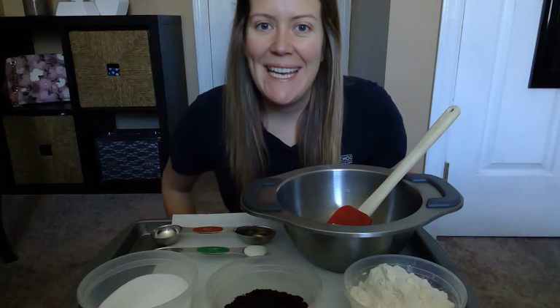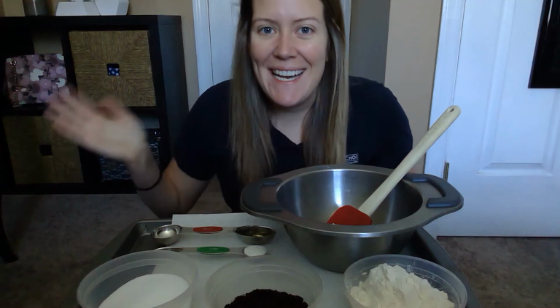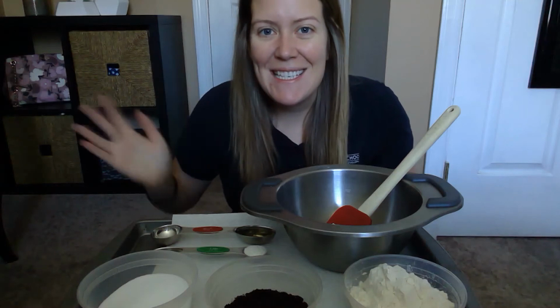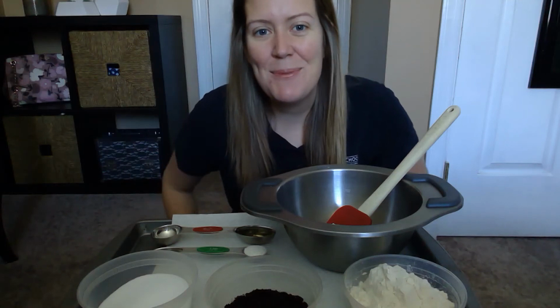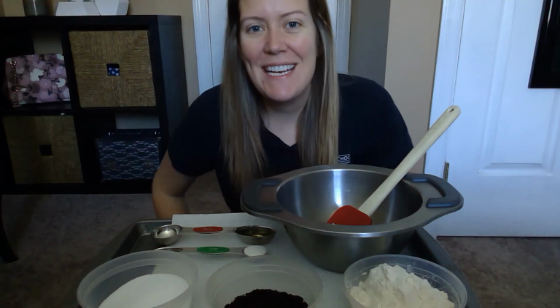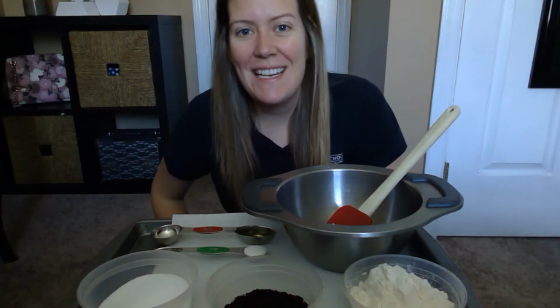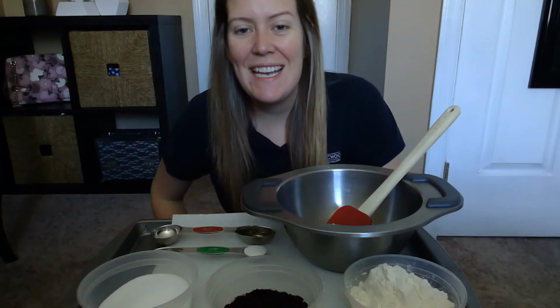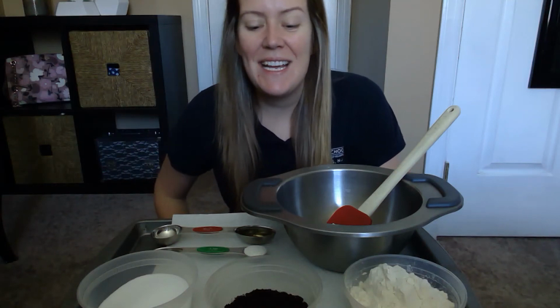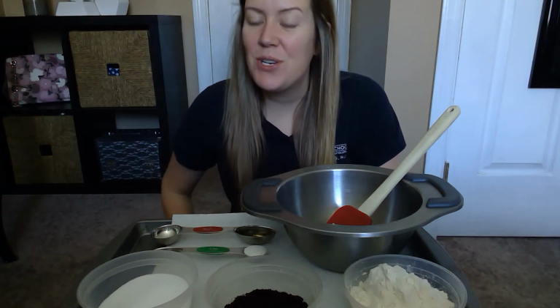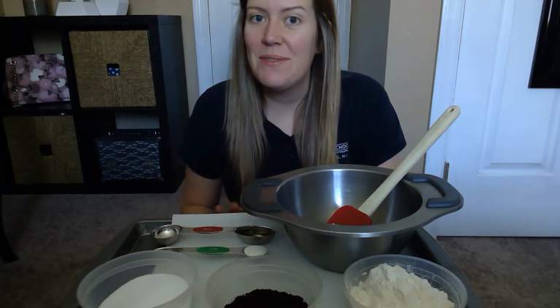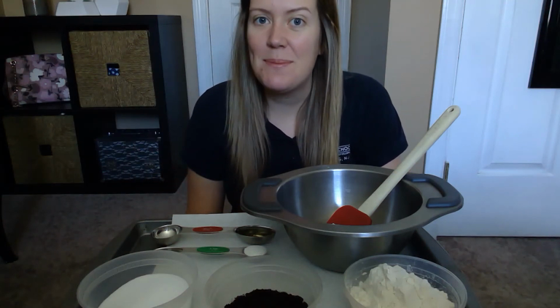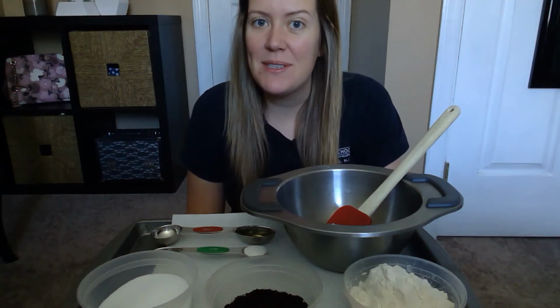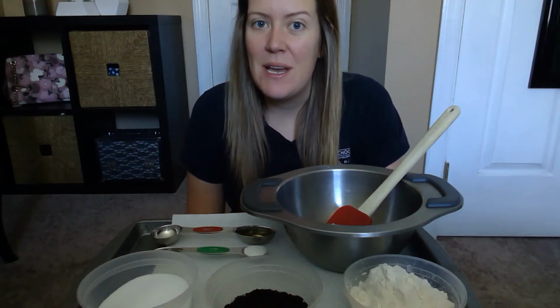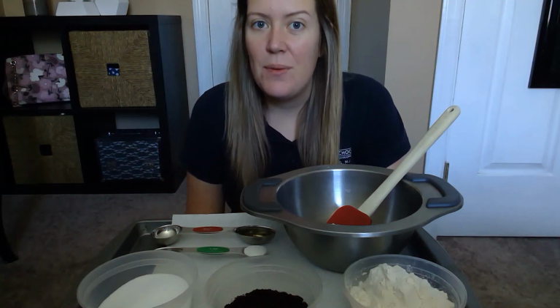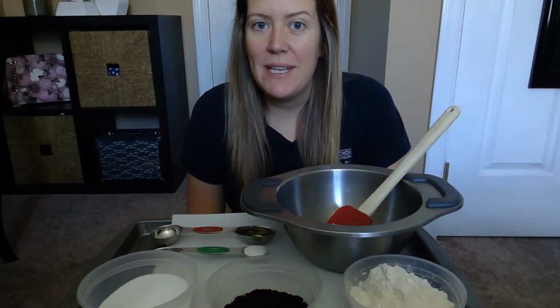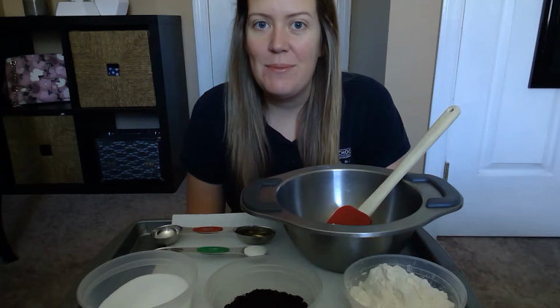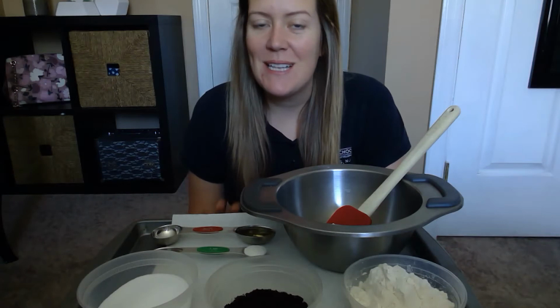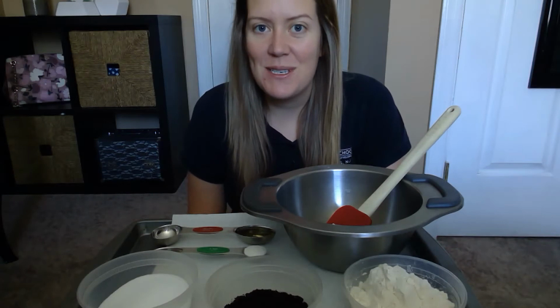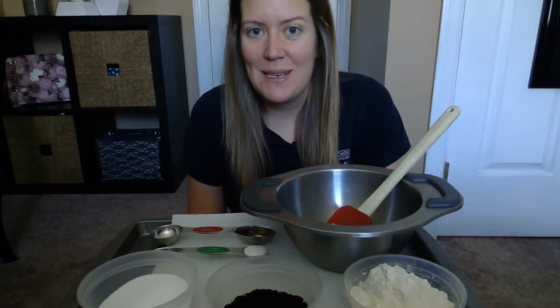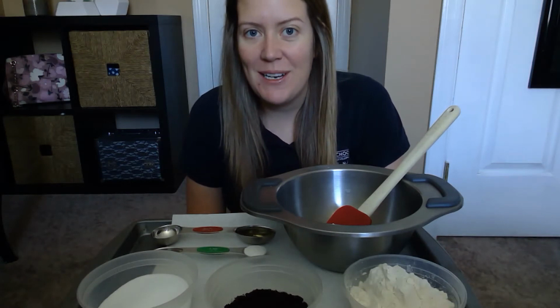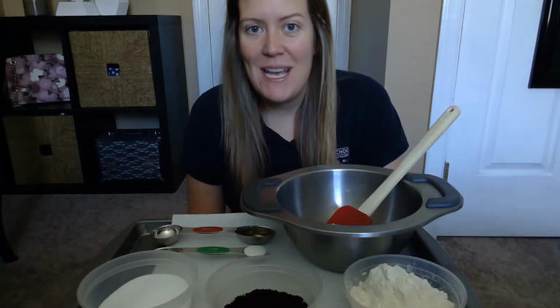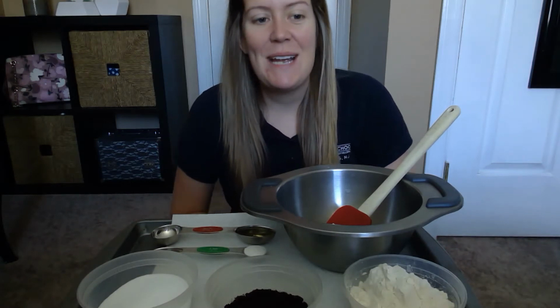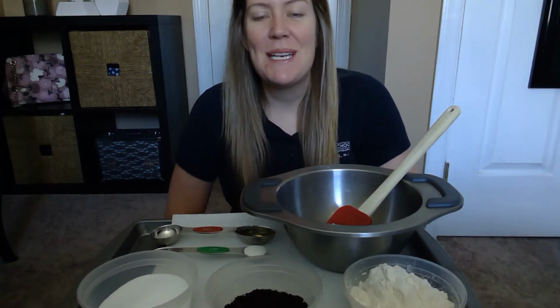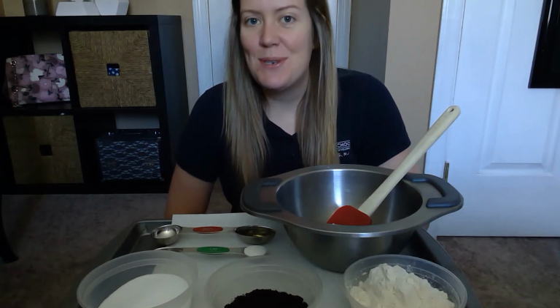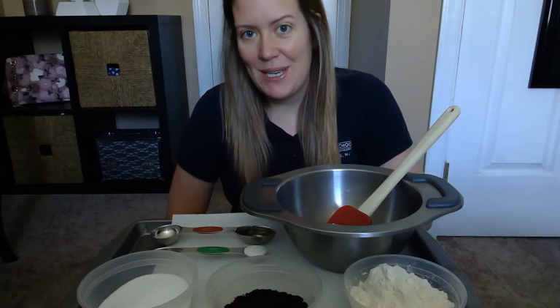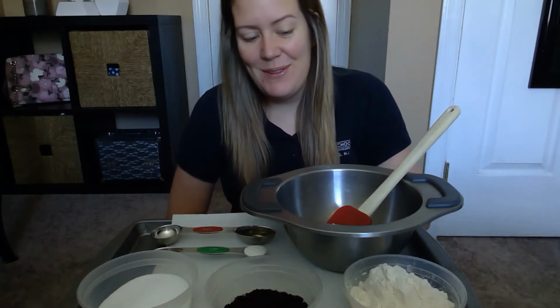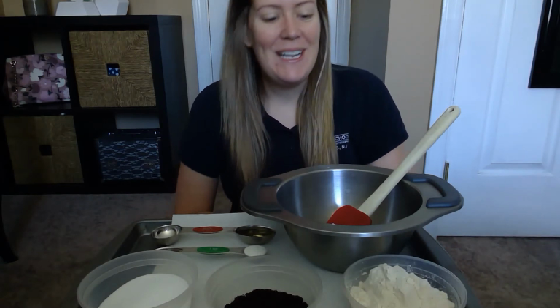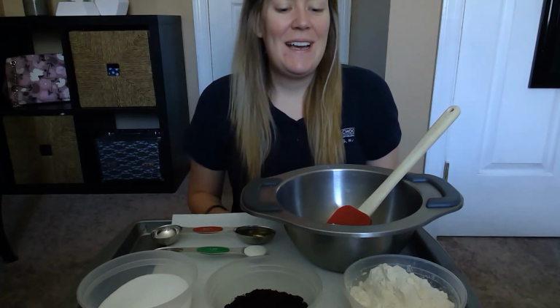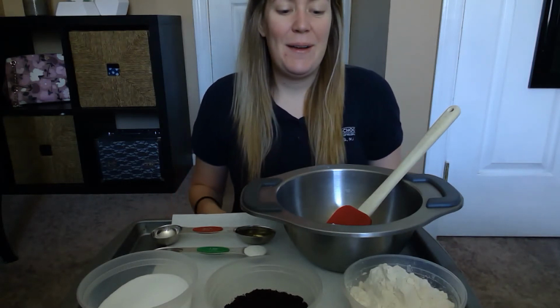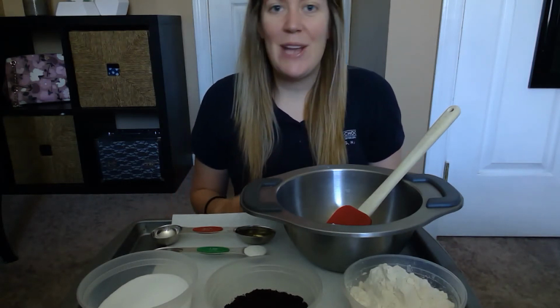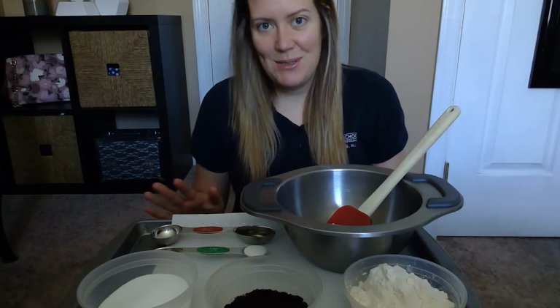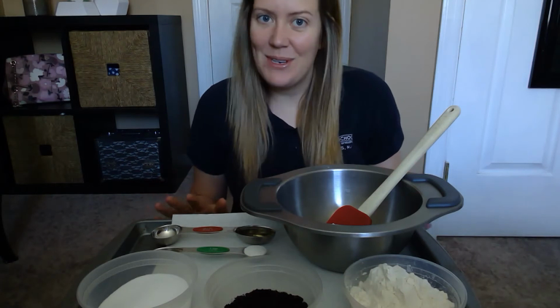Hey guys, it's Miss Breanne again and today I'm going to show you a different recipe for some homemade Play-Doh, but it's not just gonna be any Play-Doh. Today we're gonna make some dirt Play-Doh — not using real dirt.